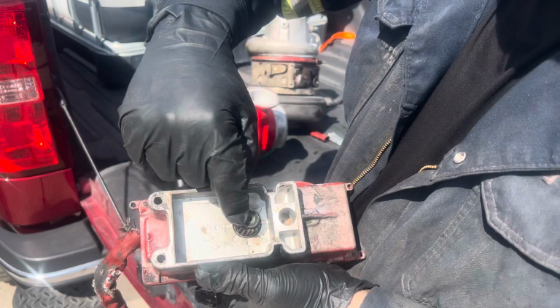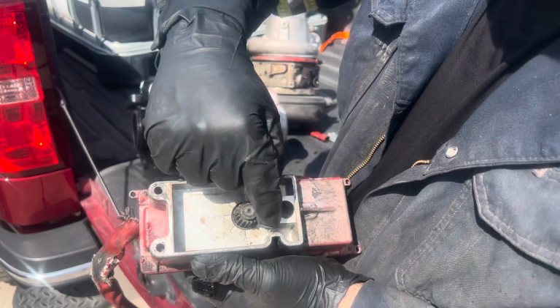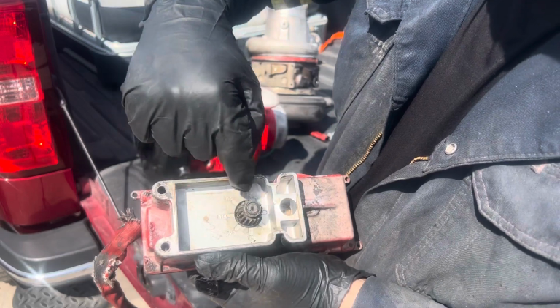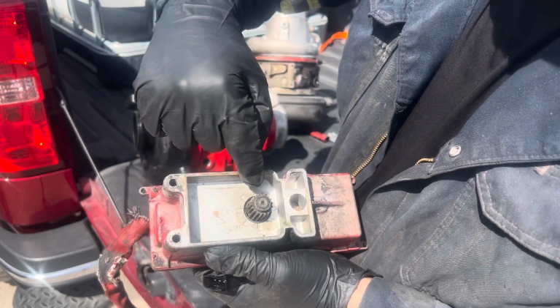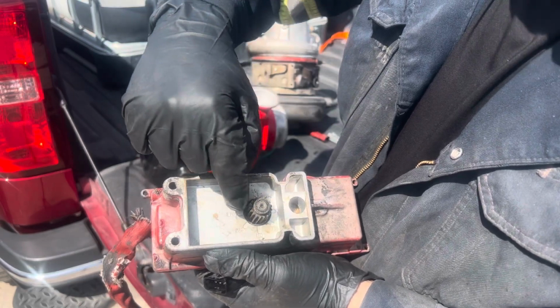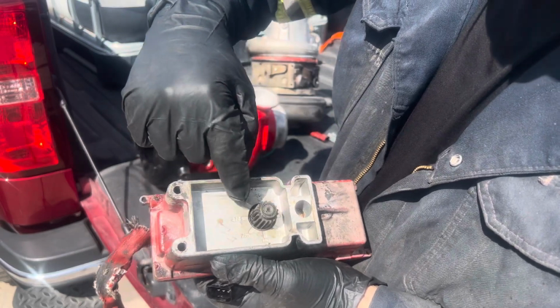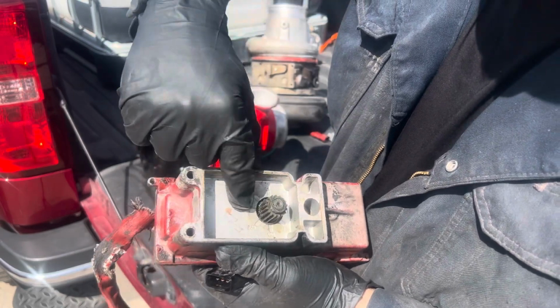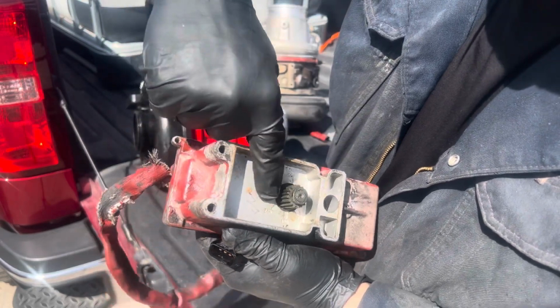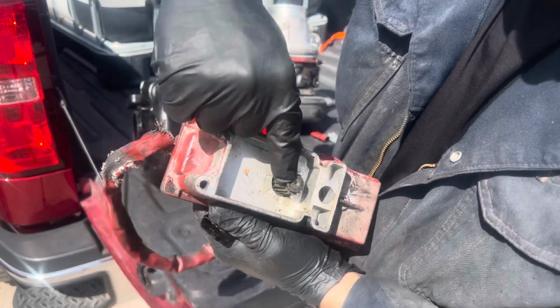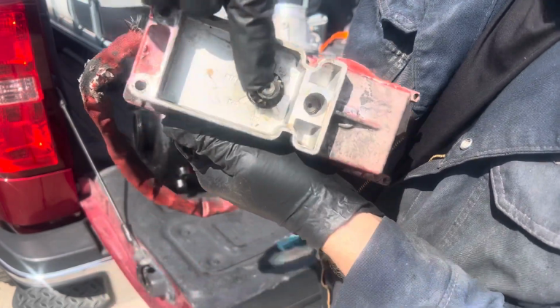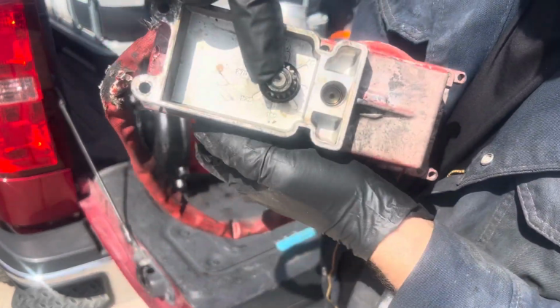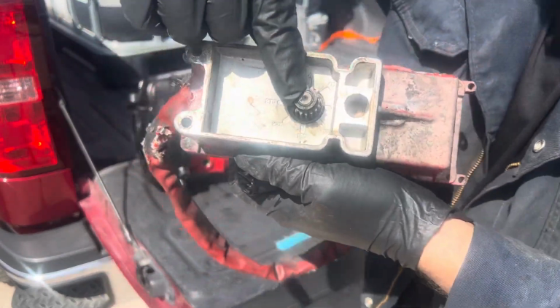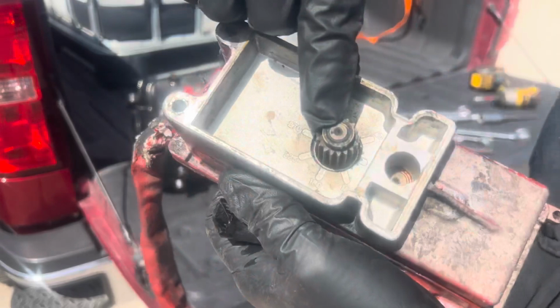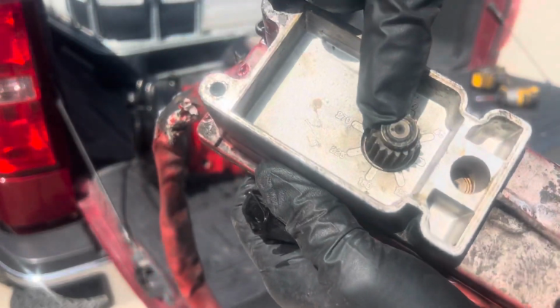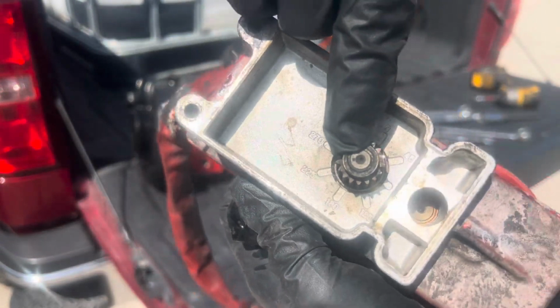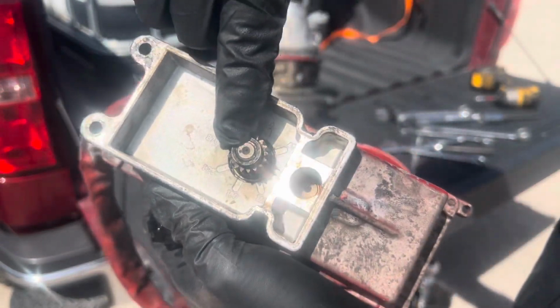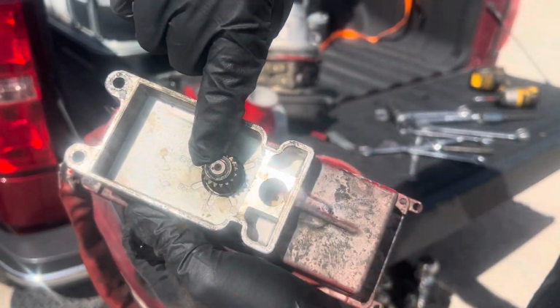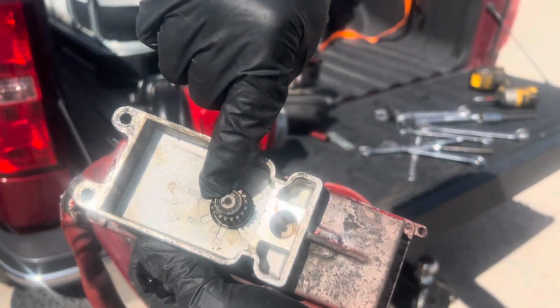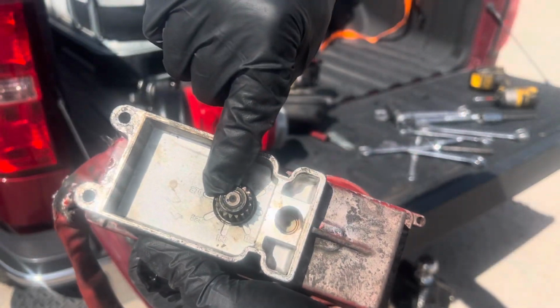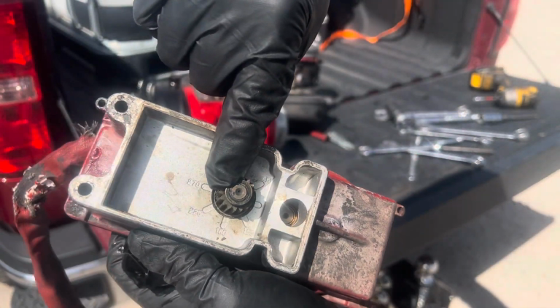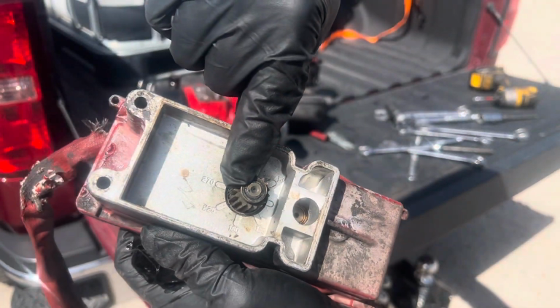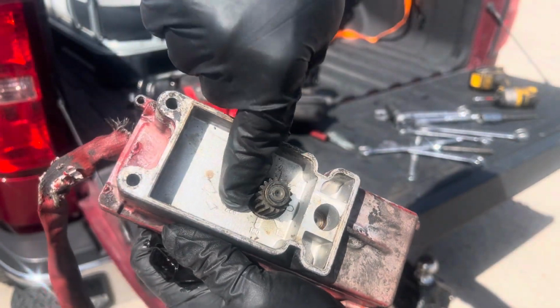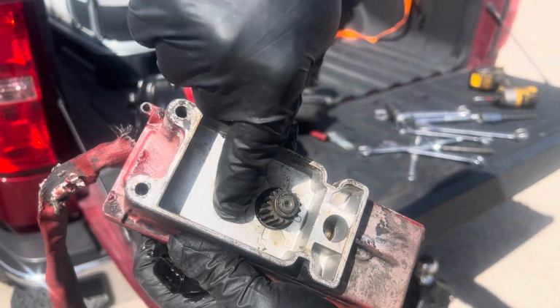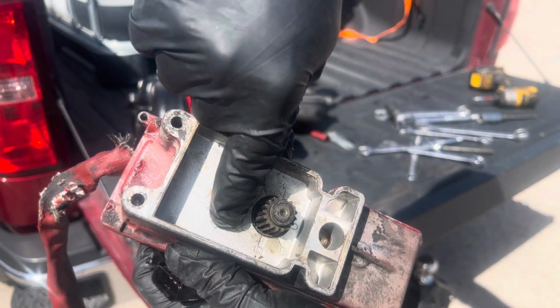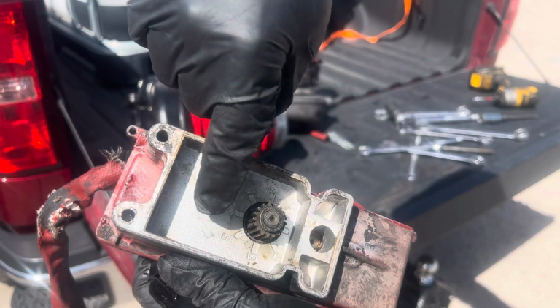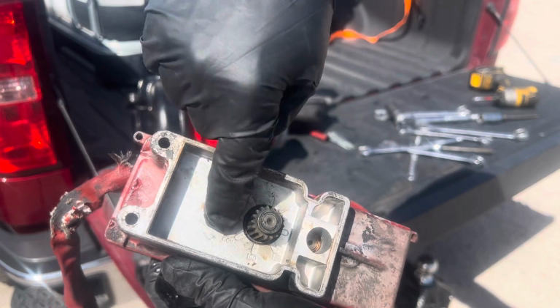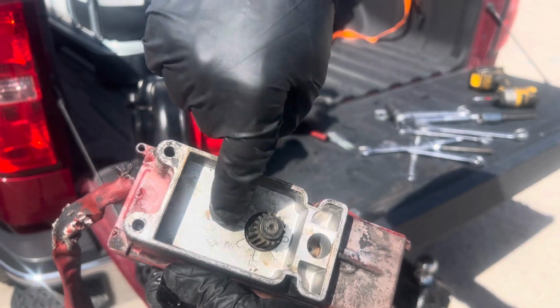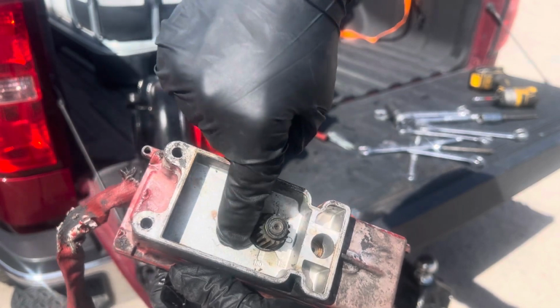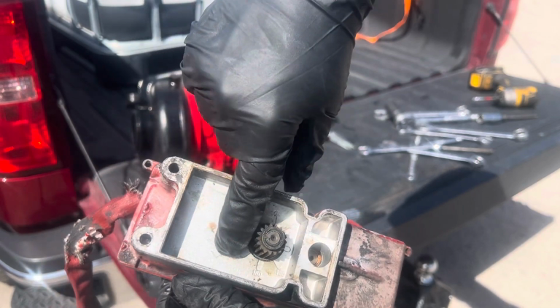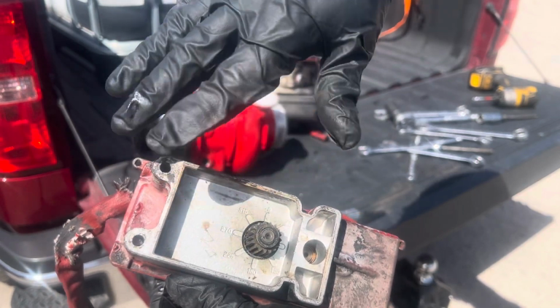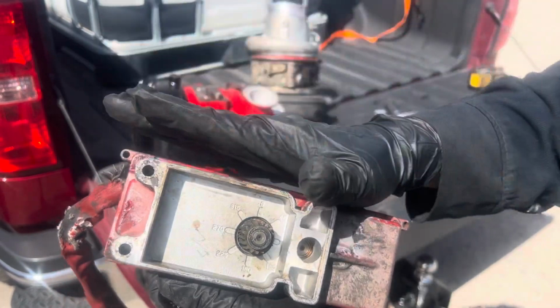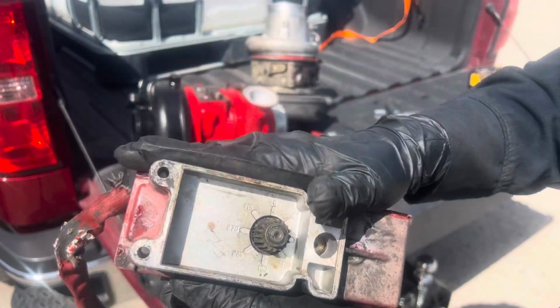It goes all the way to the right, a little back to the left, and this little point — see it somewhere over here — it's pointing to 225. Once you have 225, the actuator is already calibrated.